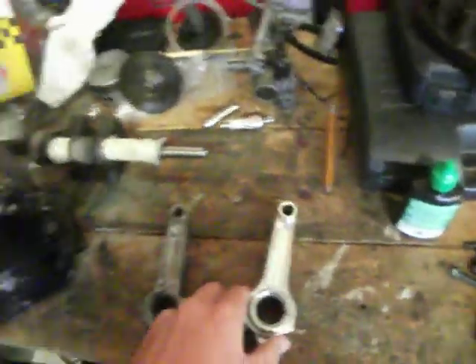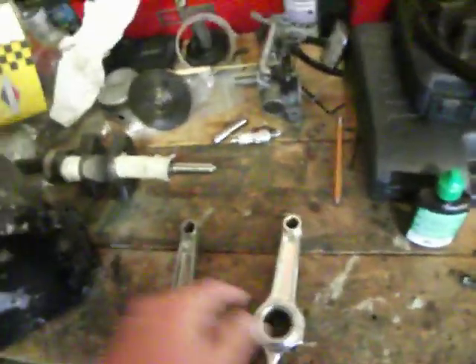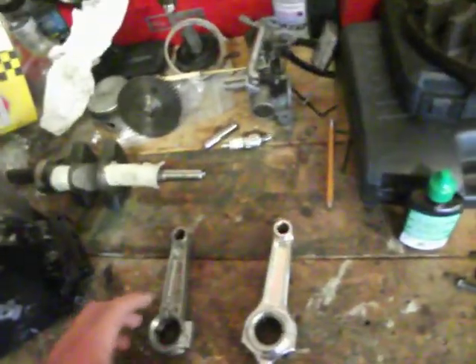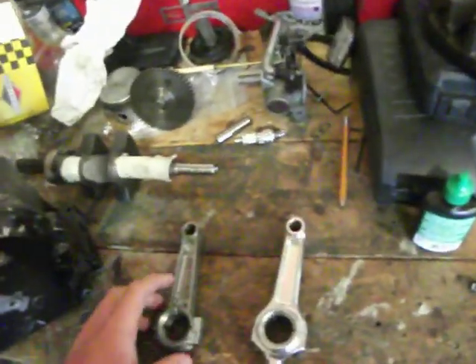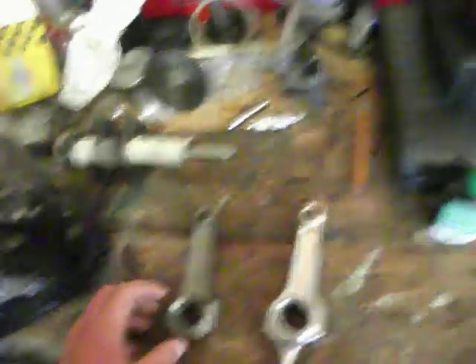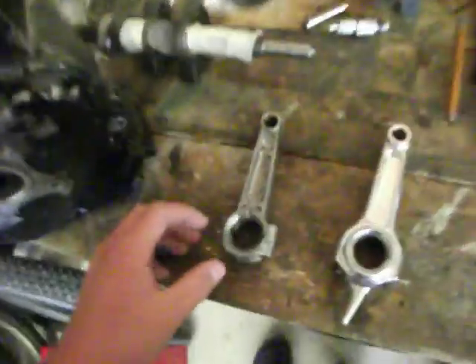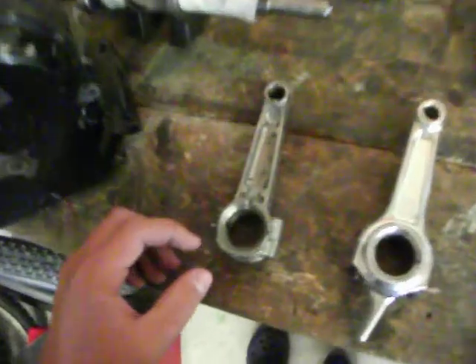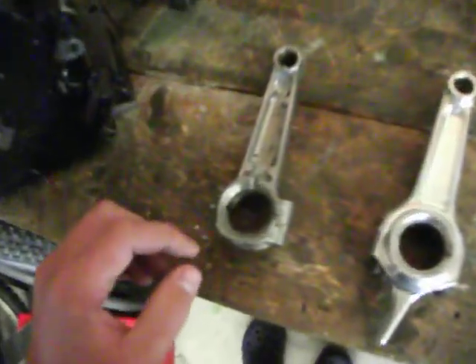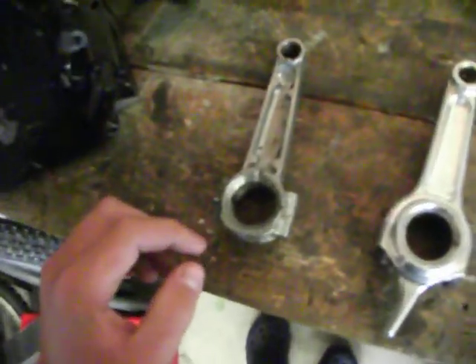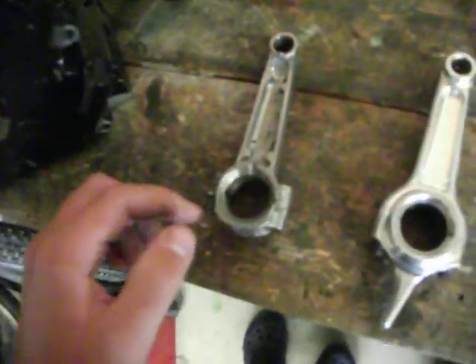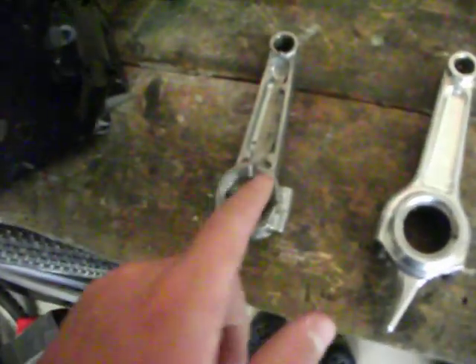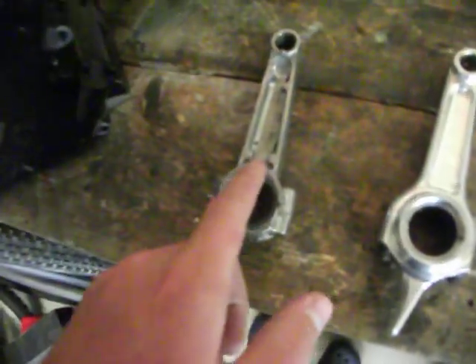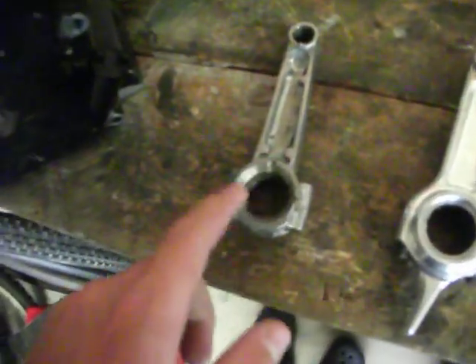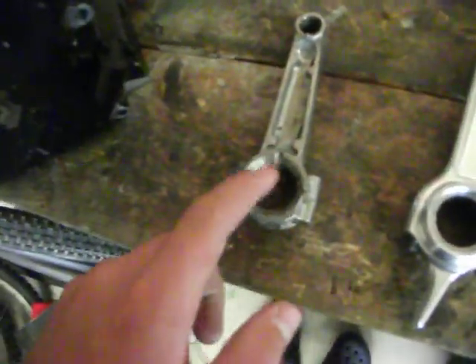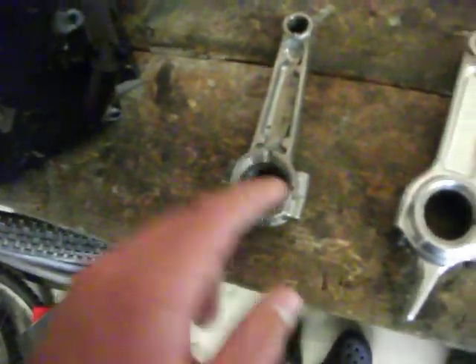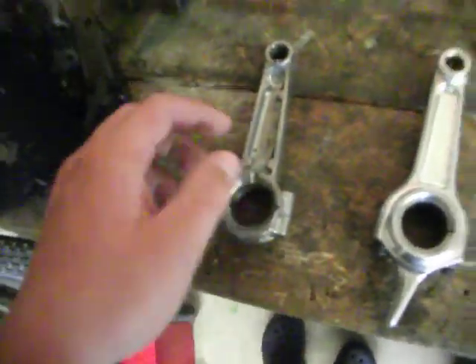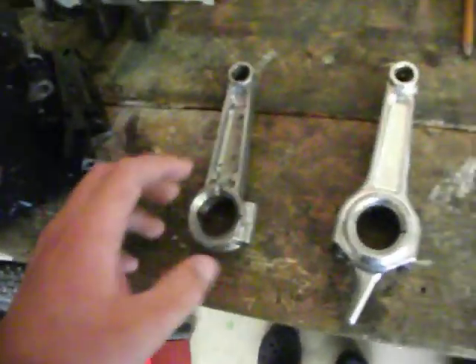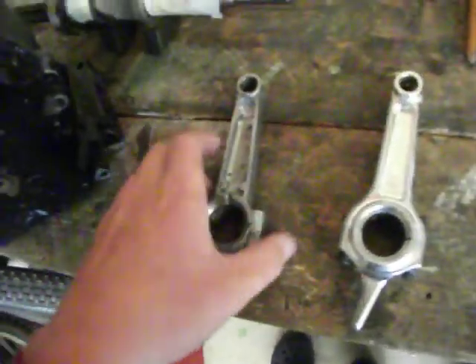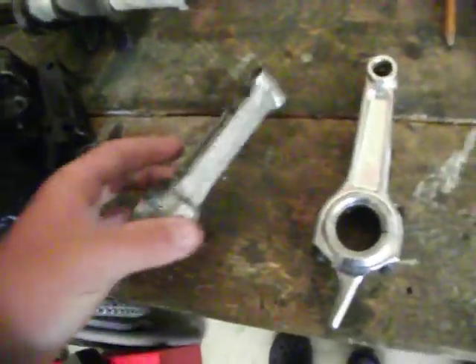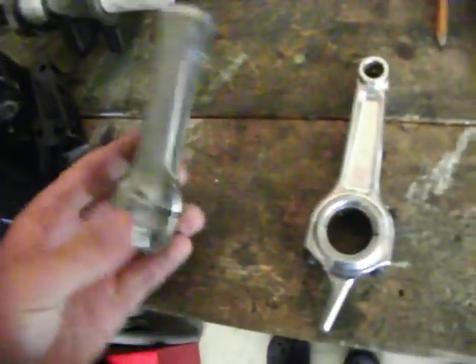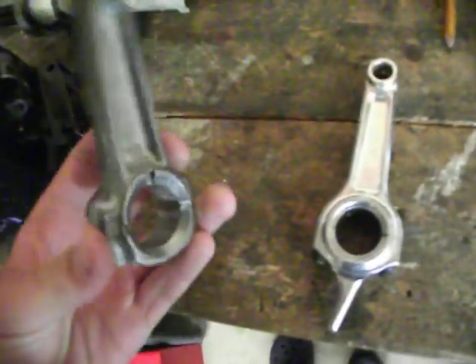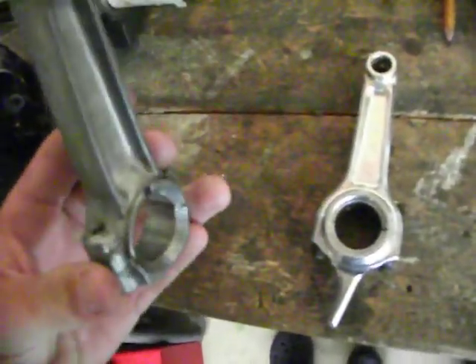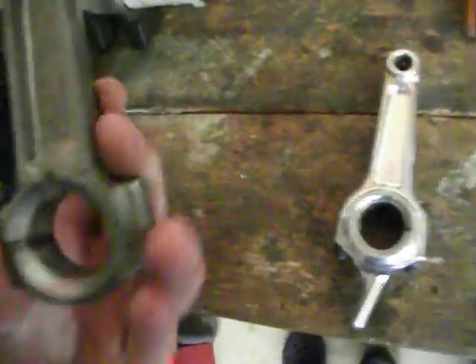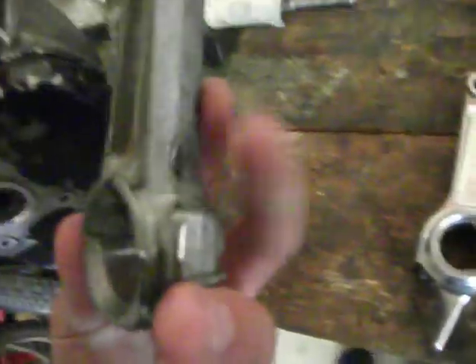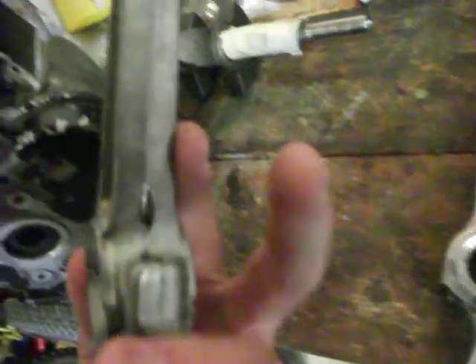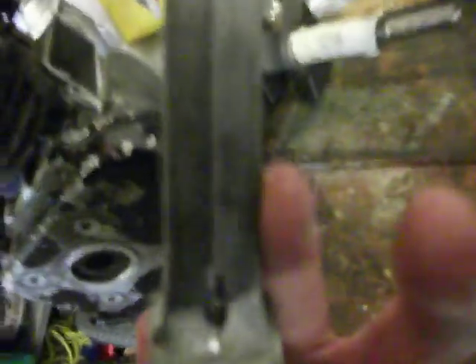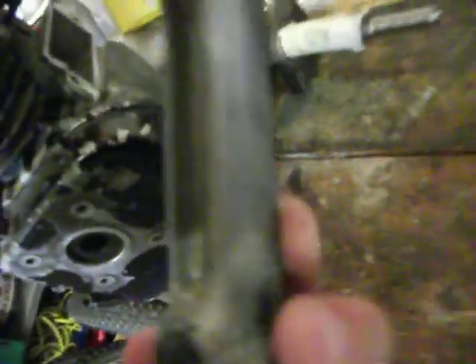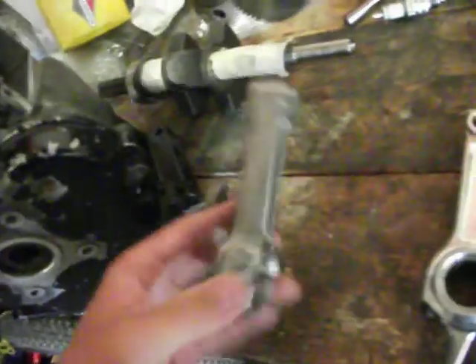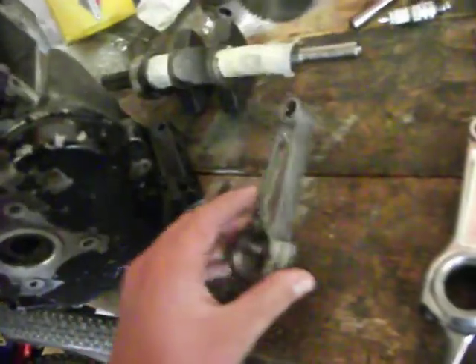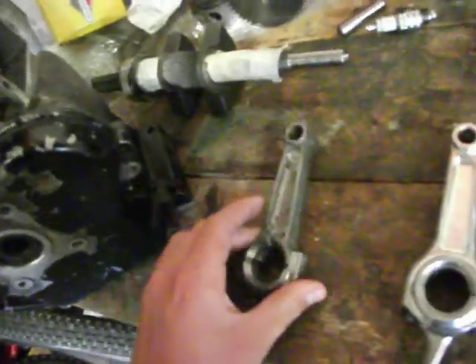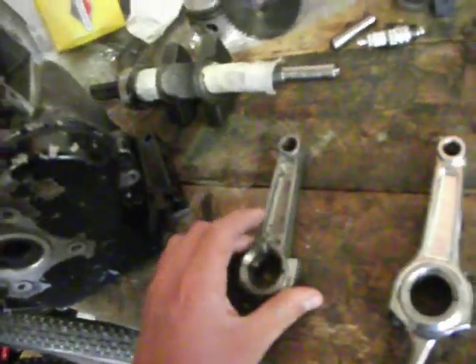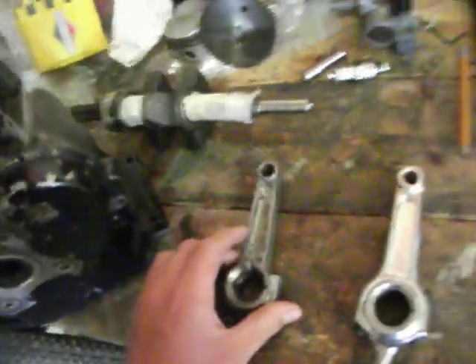As where the oil valleys are right there, there, and there, and right there on the stock rod.